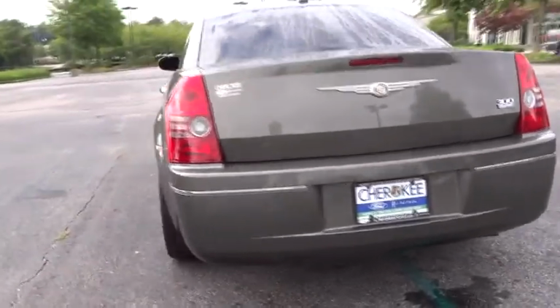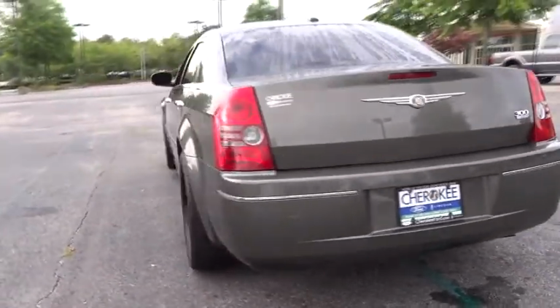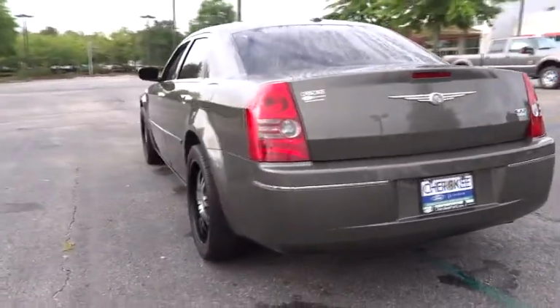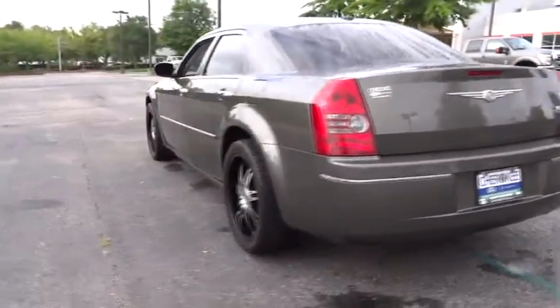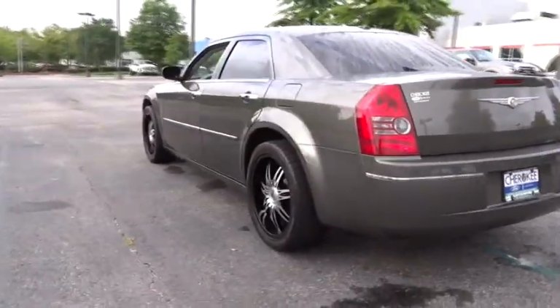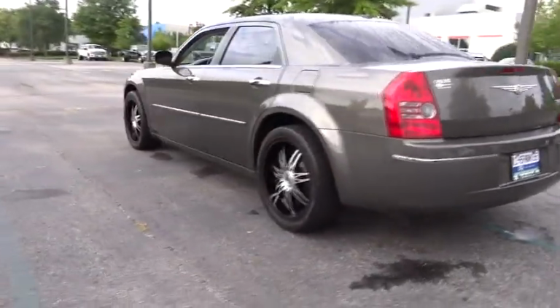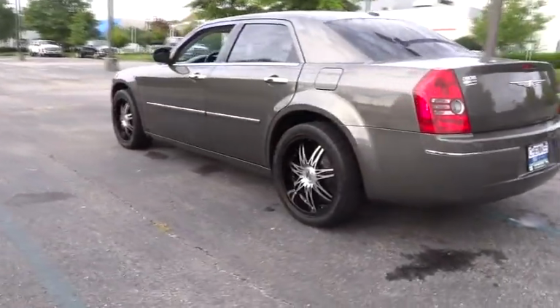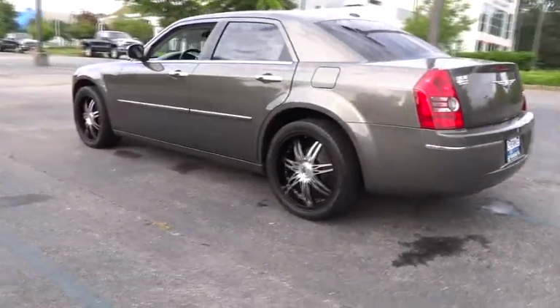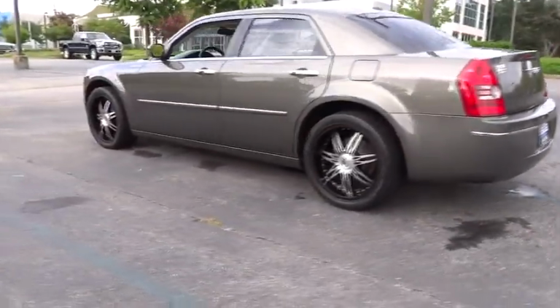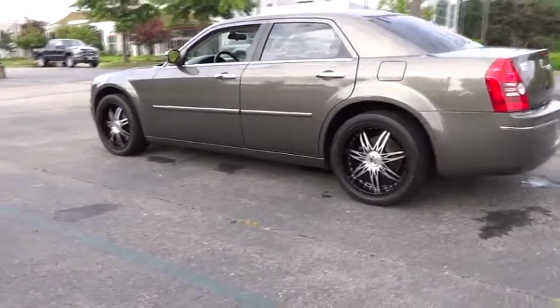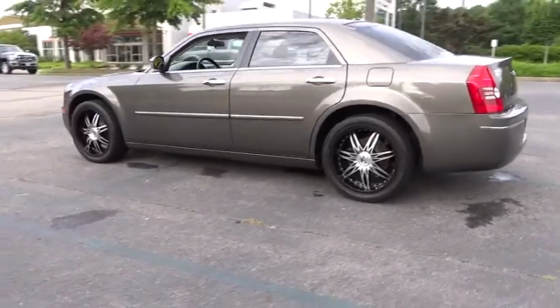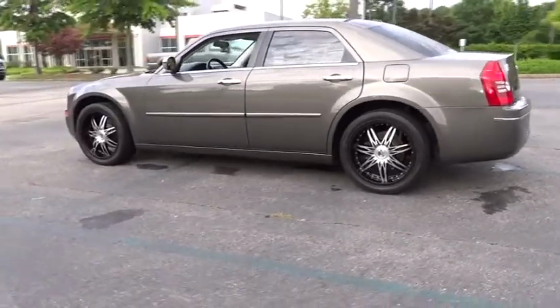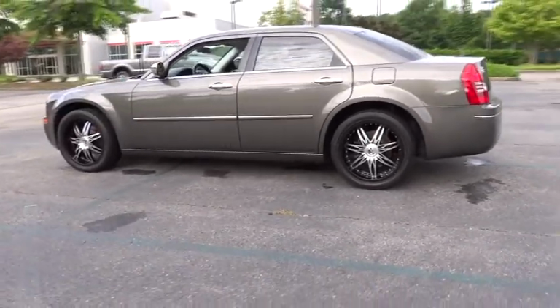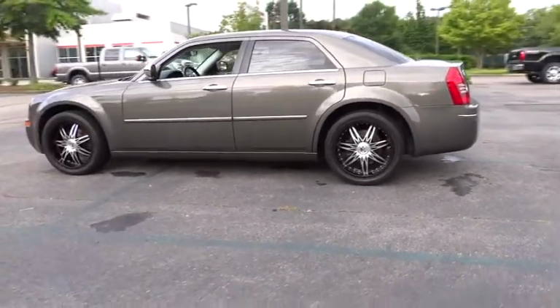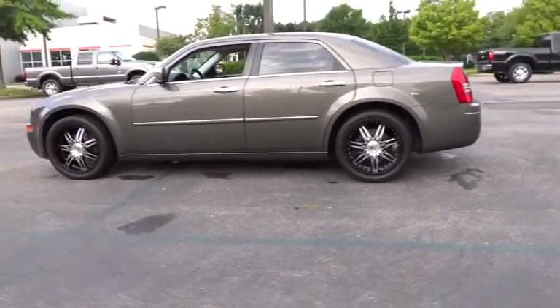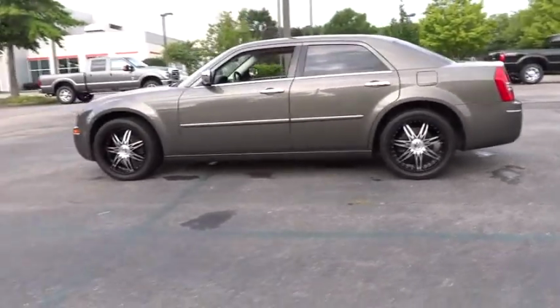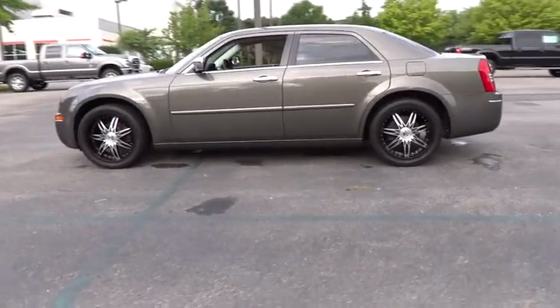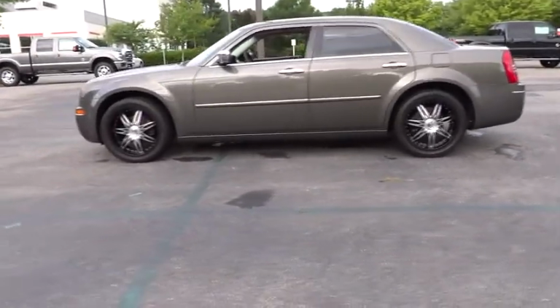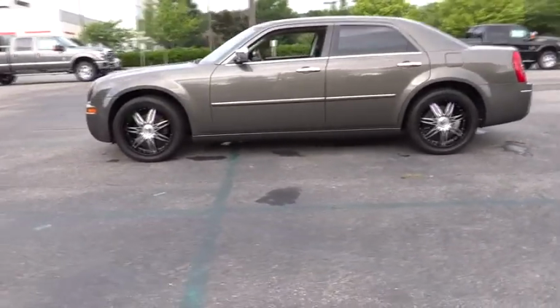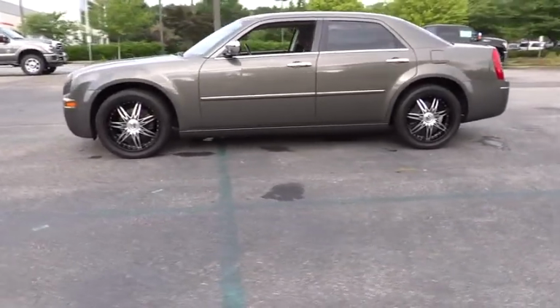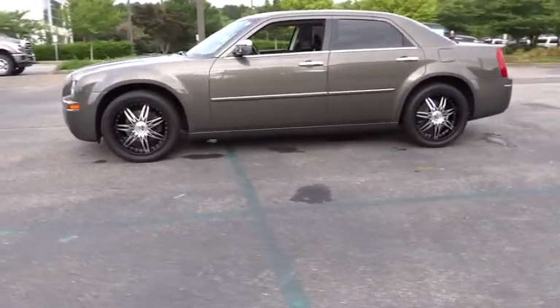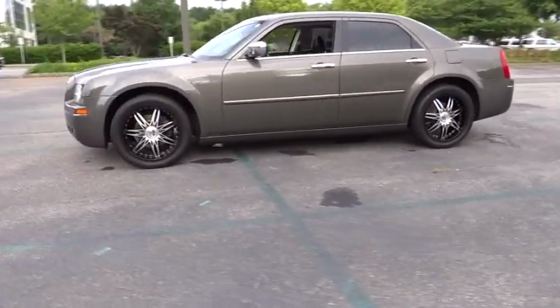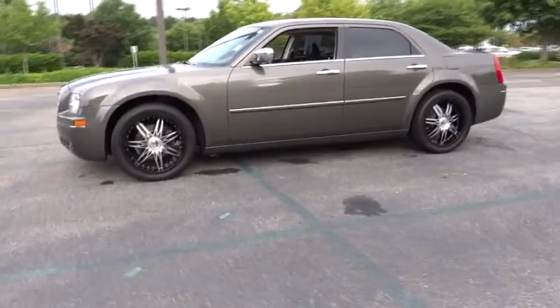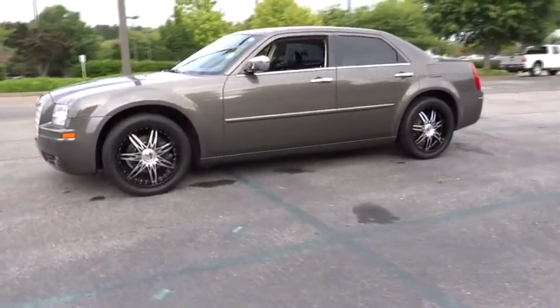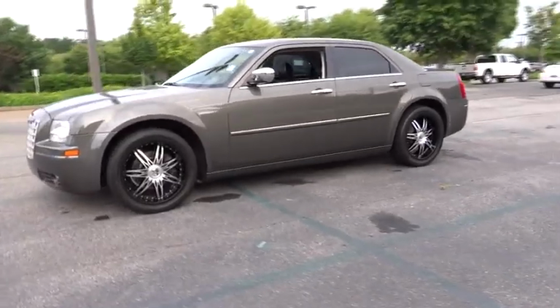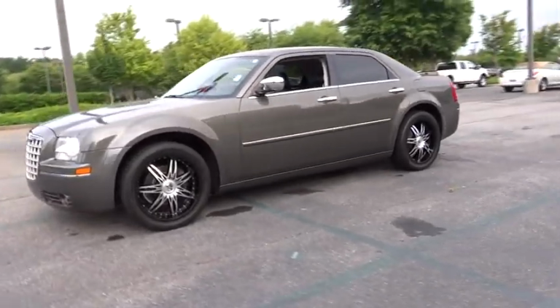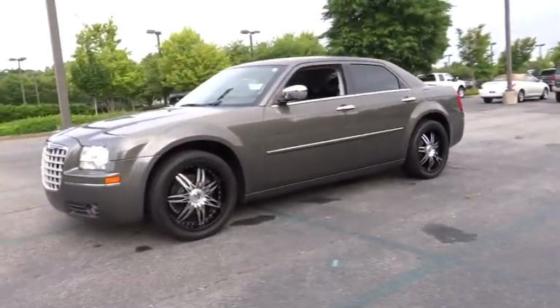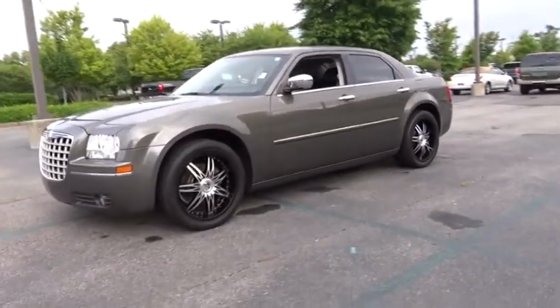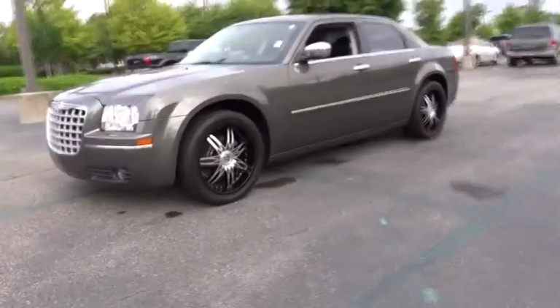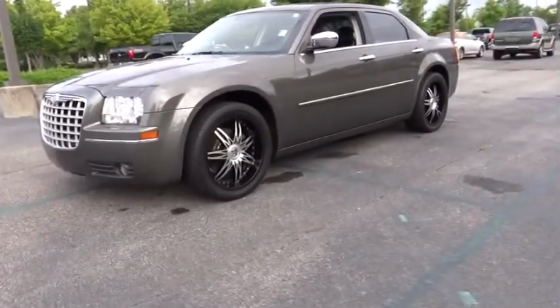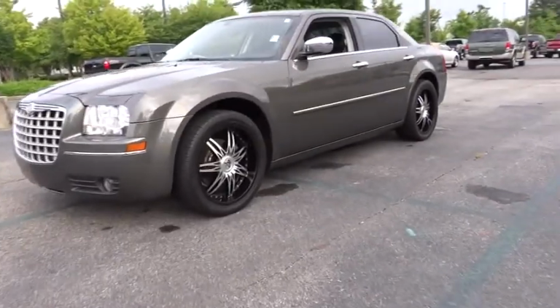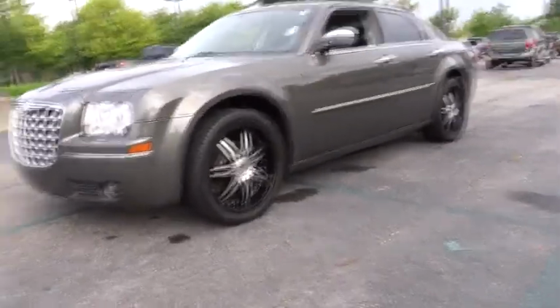Traction control, stability control, anti-lock braking system, four-speed automatic transmission with overdrive, power steering, adjustable steering wheel, floor mats, four-wheel disc brakes, aluminum wheel.